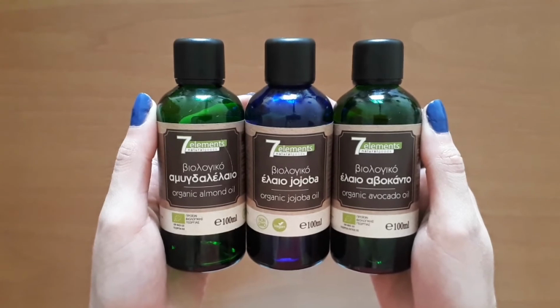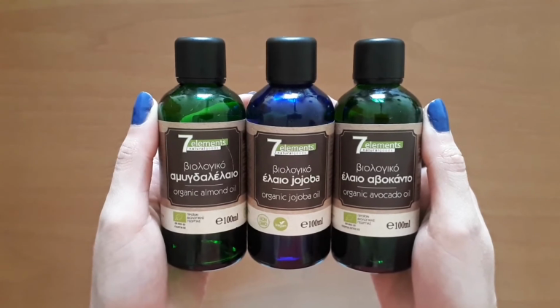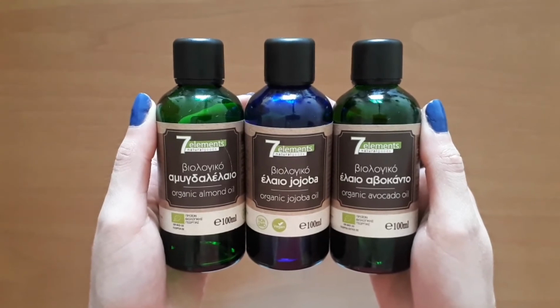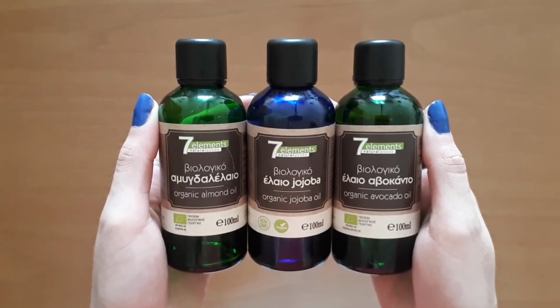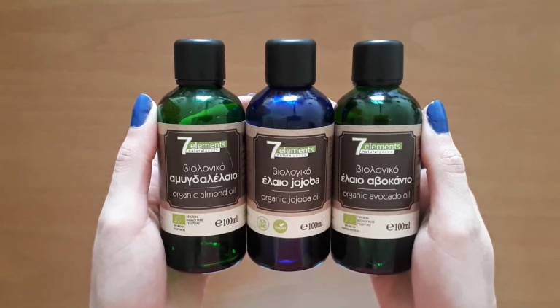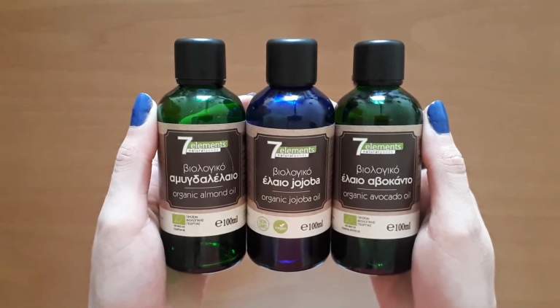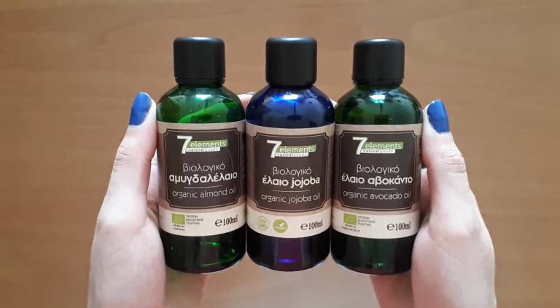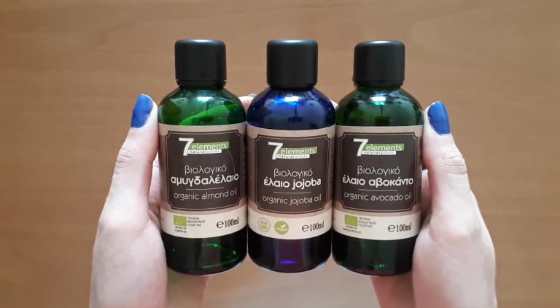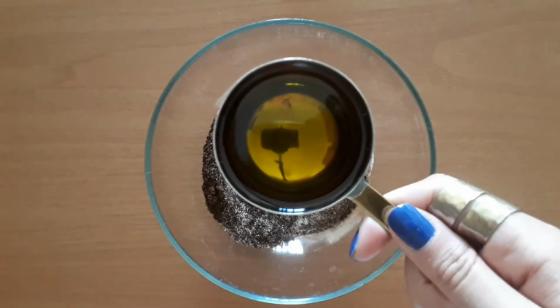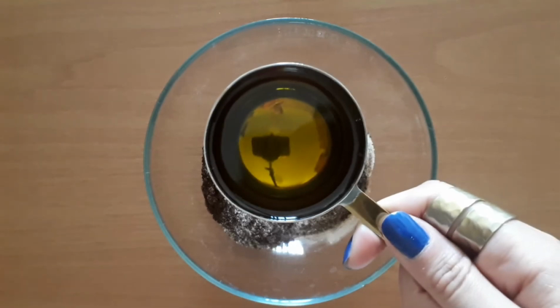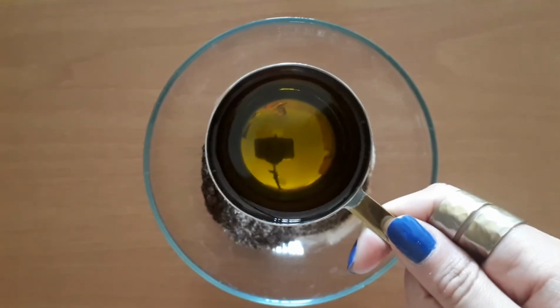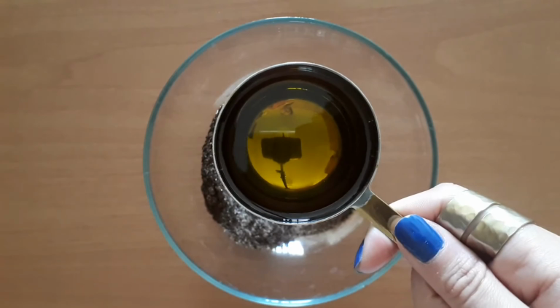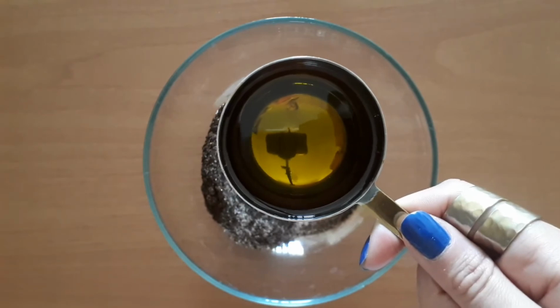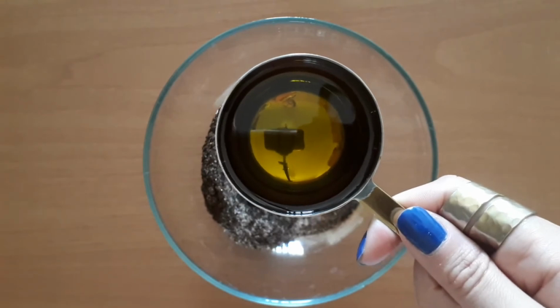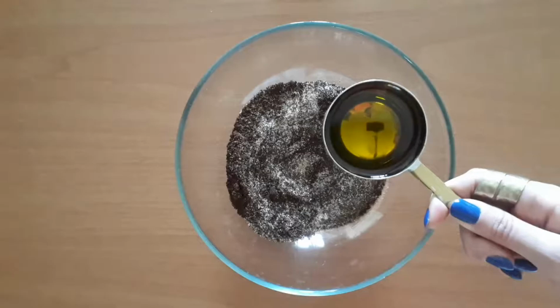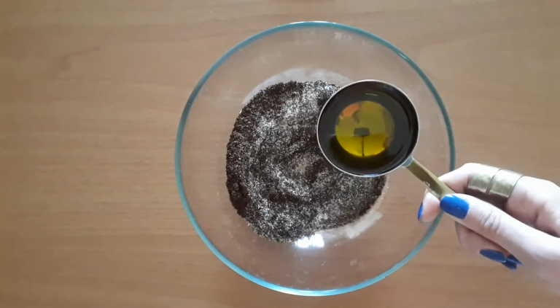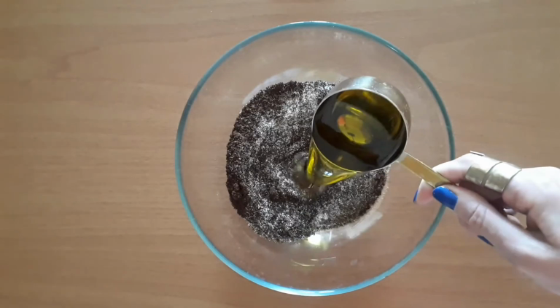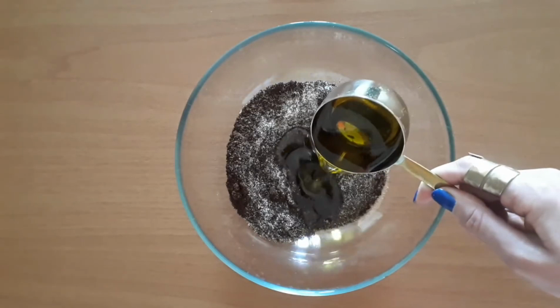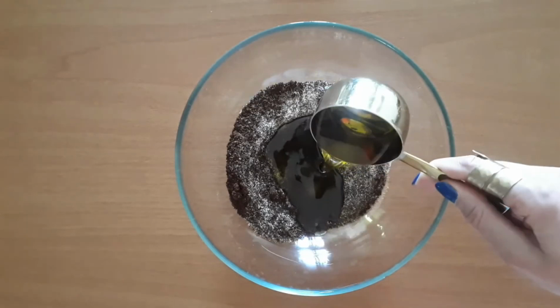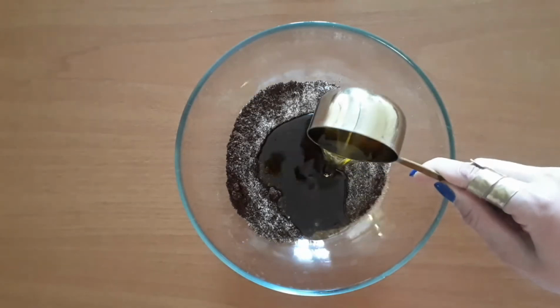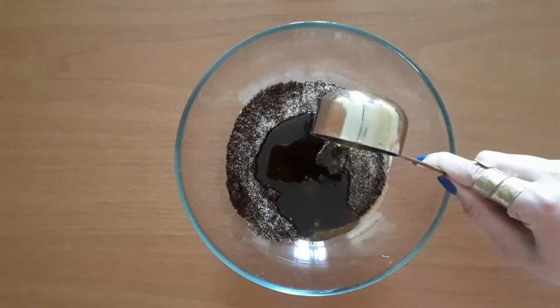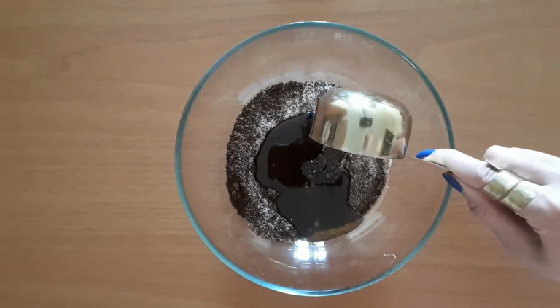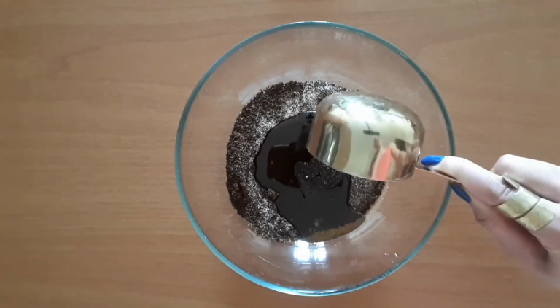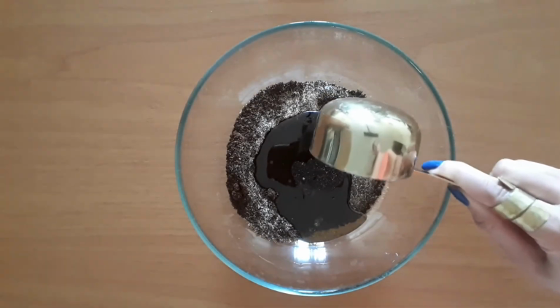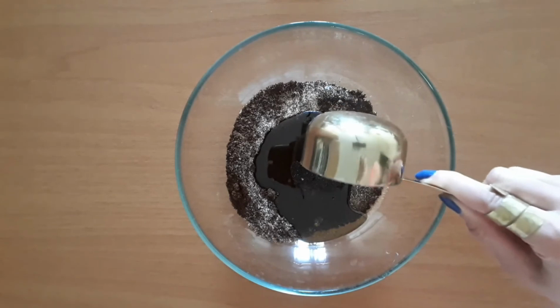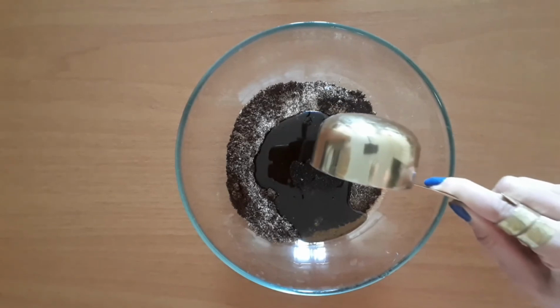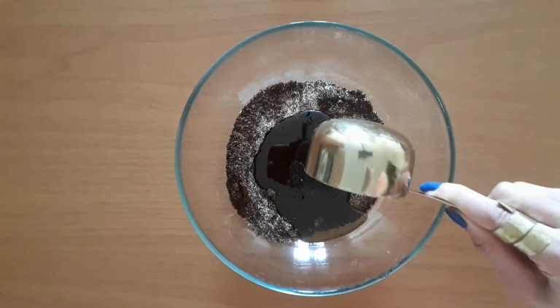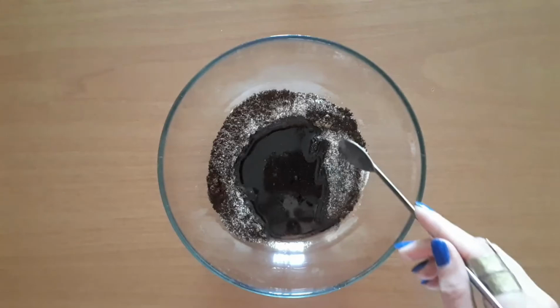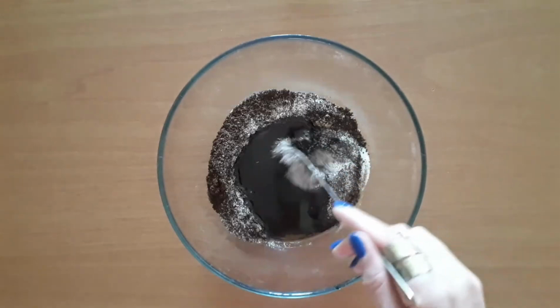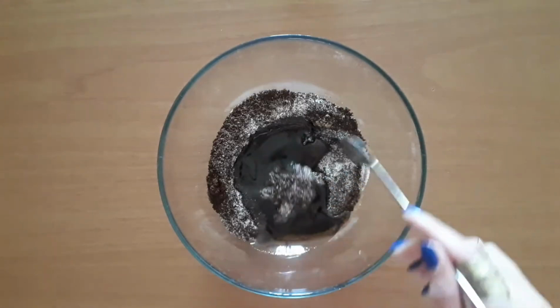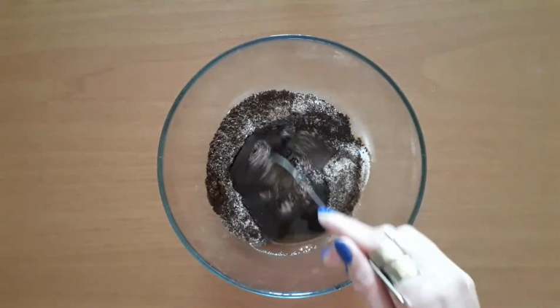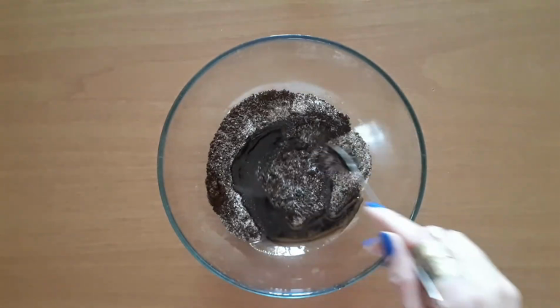As I didn't have enough coconut oil, I decided to use some almond oil, some olive oil, and some avocado oil. Then mix it all together.